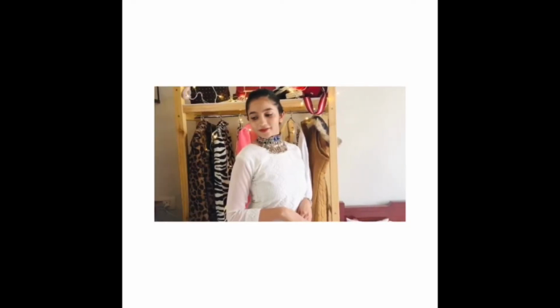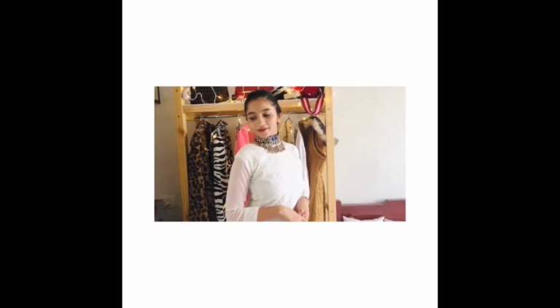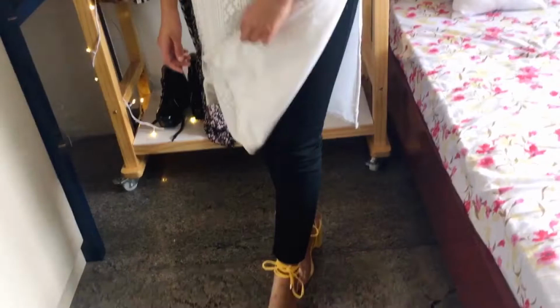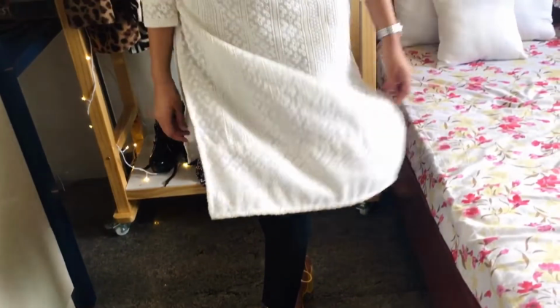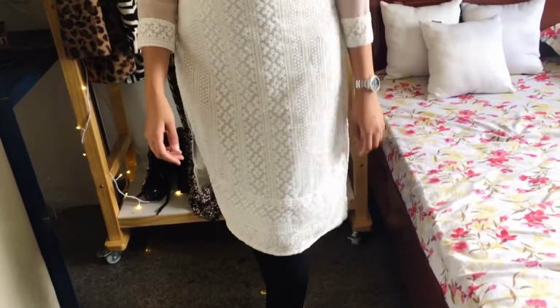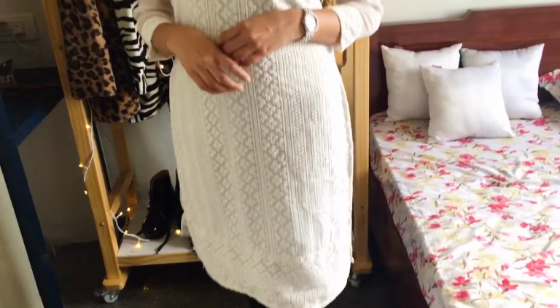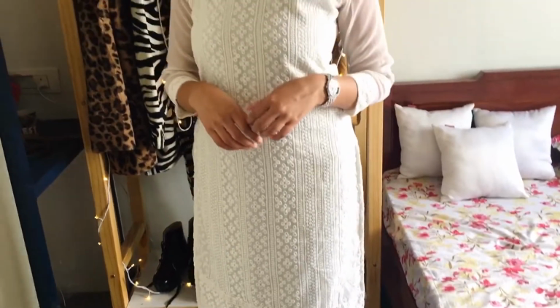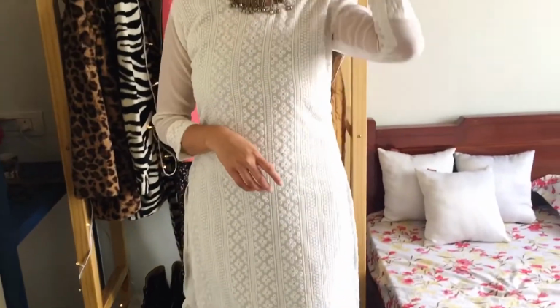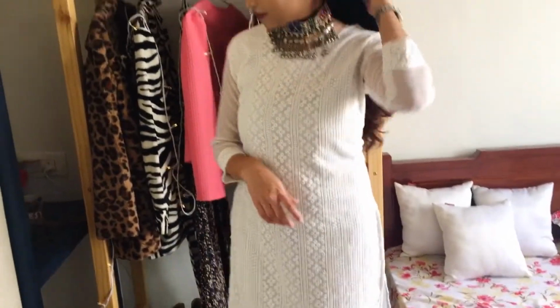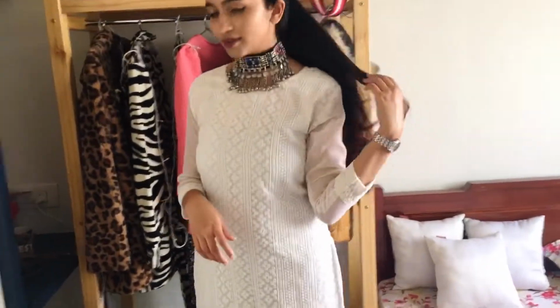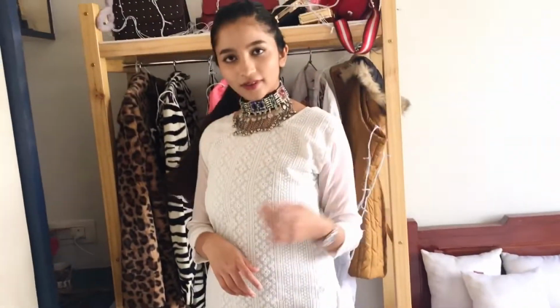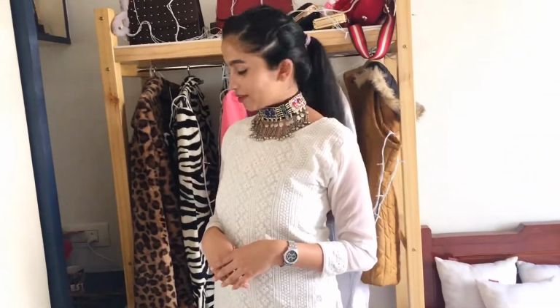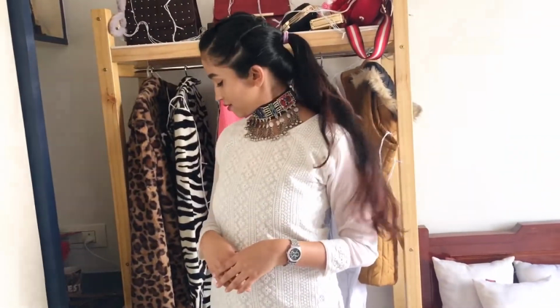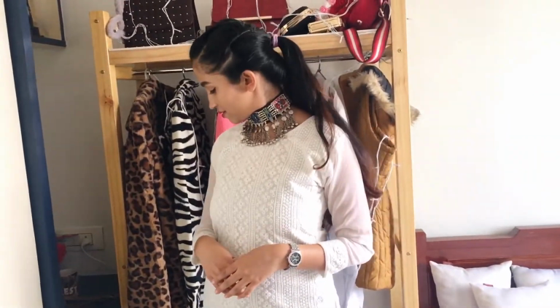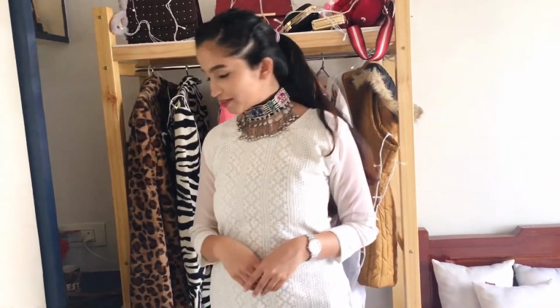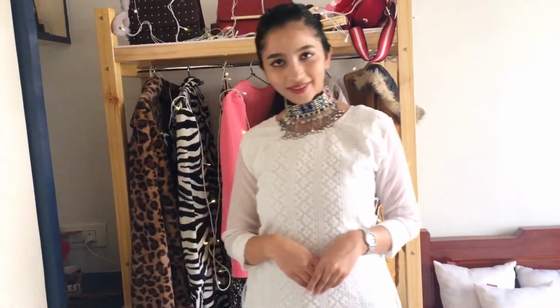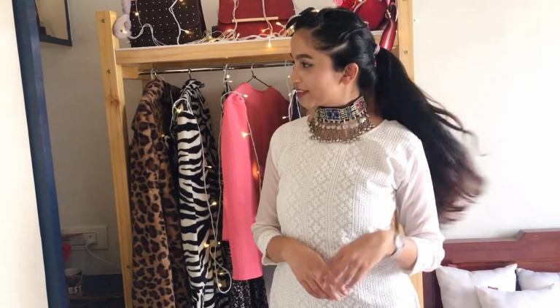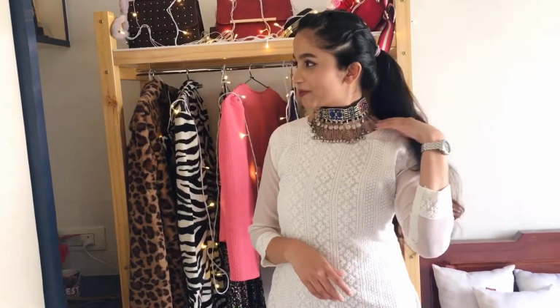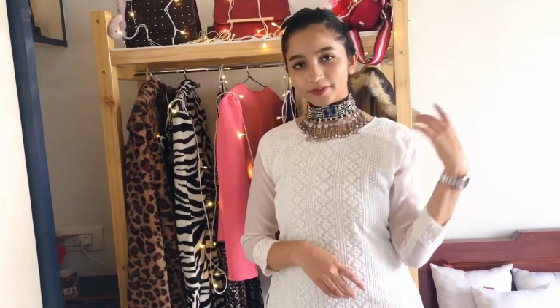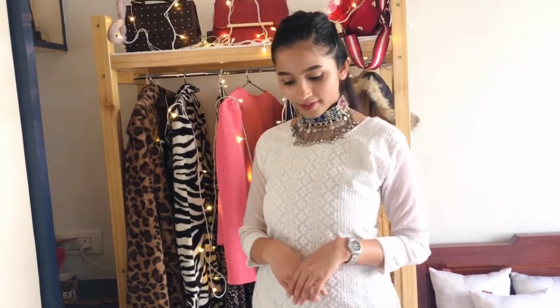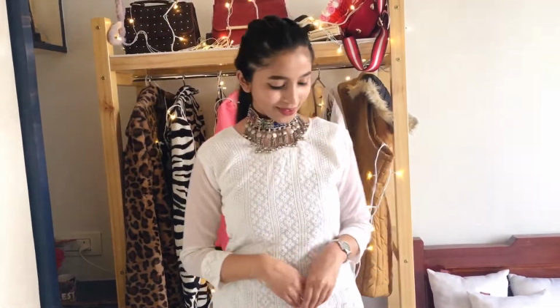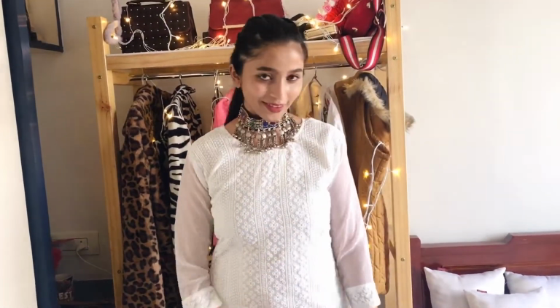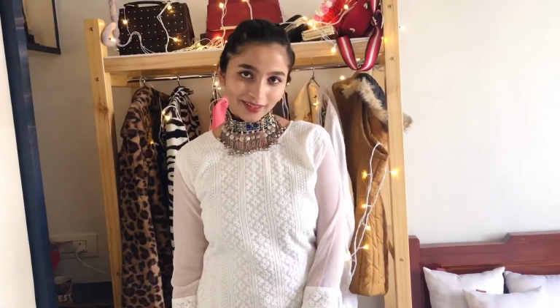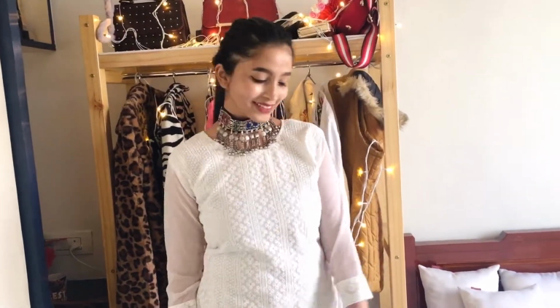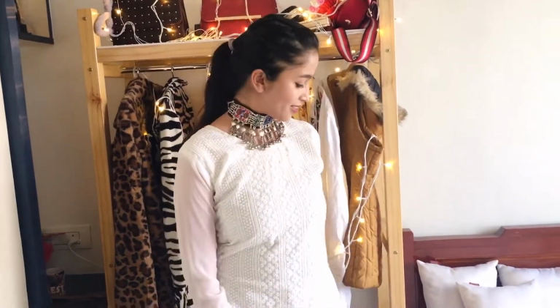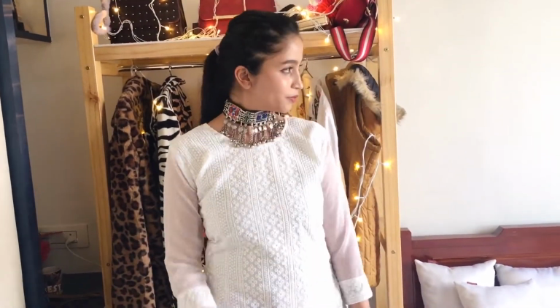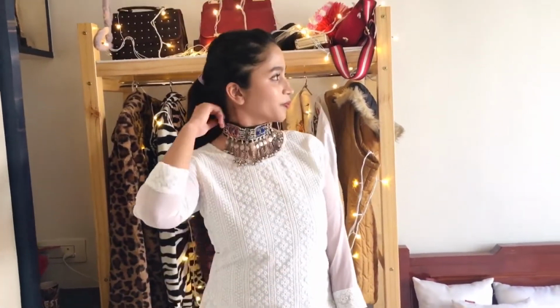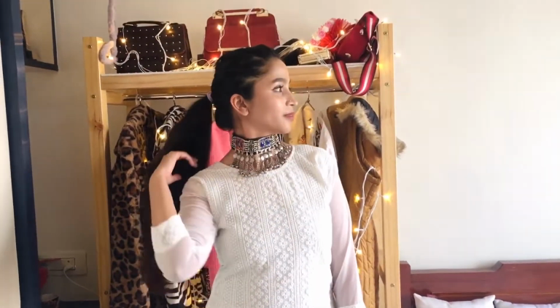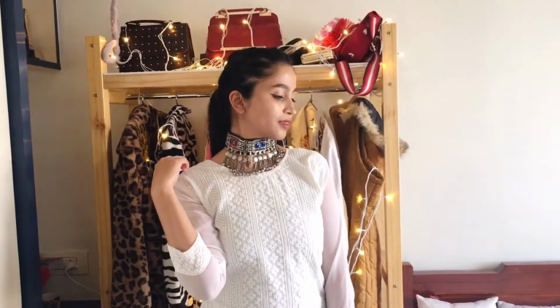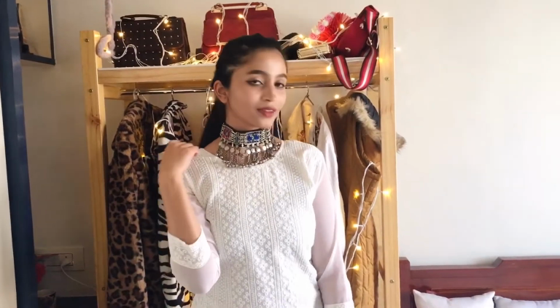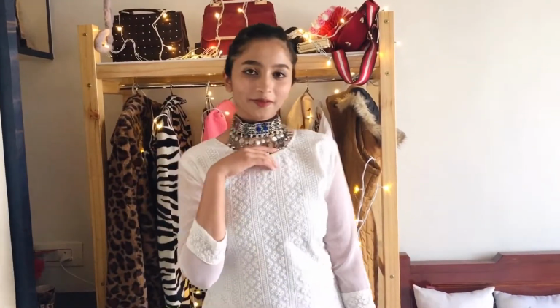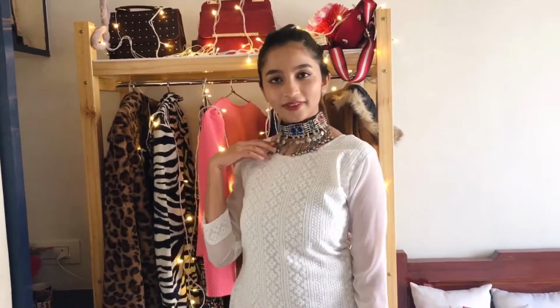For the first look, I thought of making a college-friendly outfit. I'm wearing black jeans from Max Fashion and added an afghani choker — if not, you can add on any oxidized jewelry.